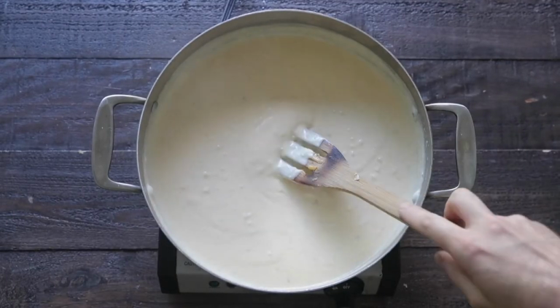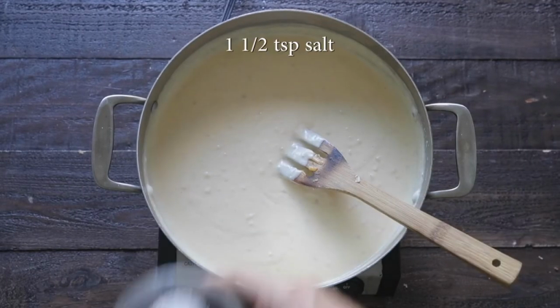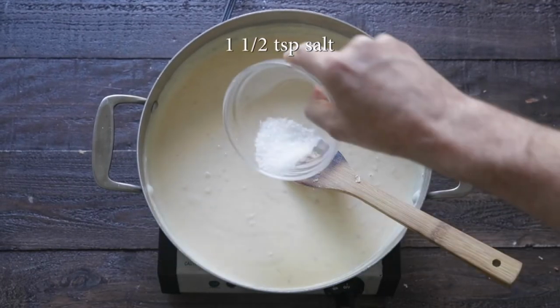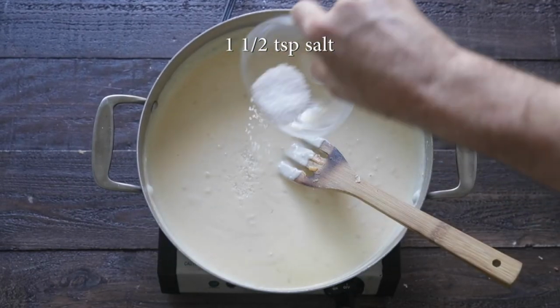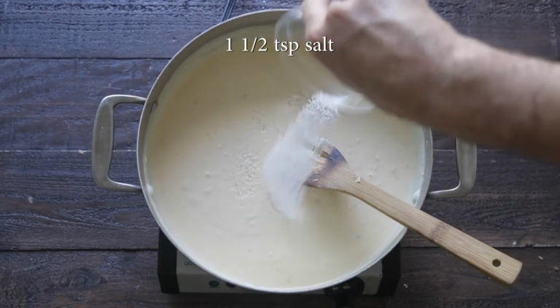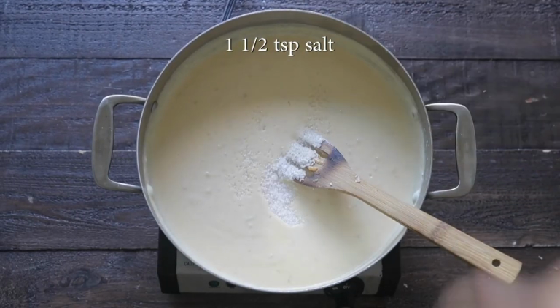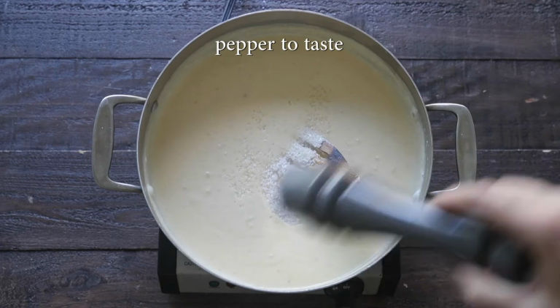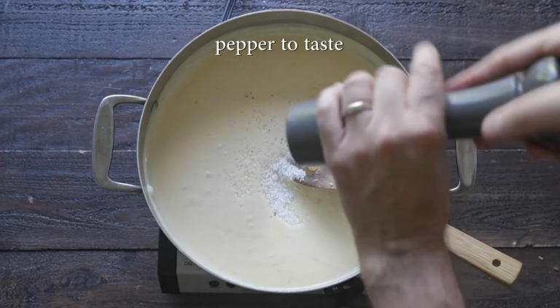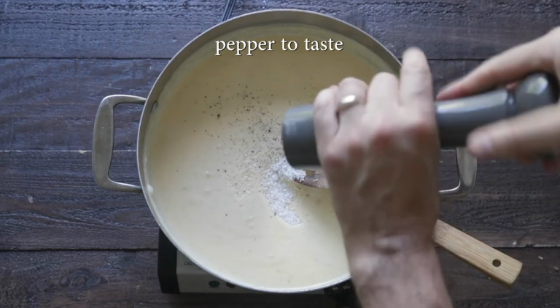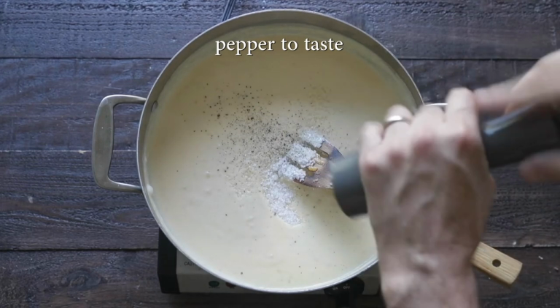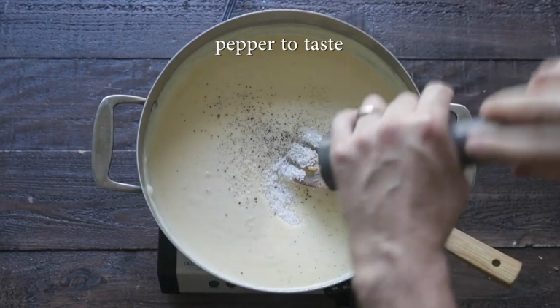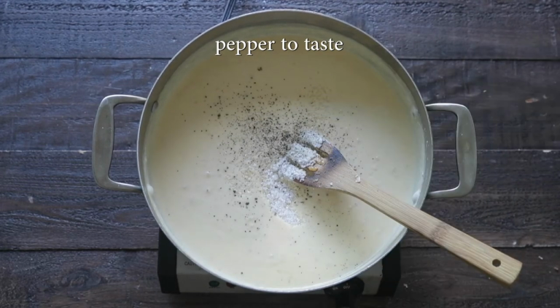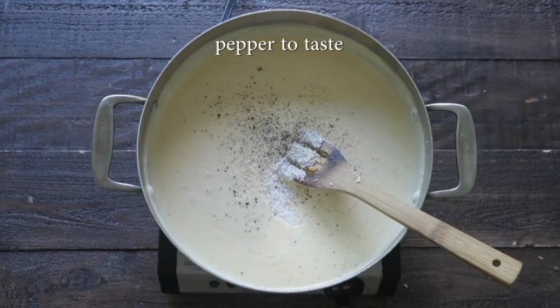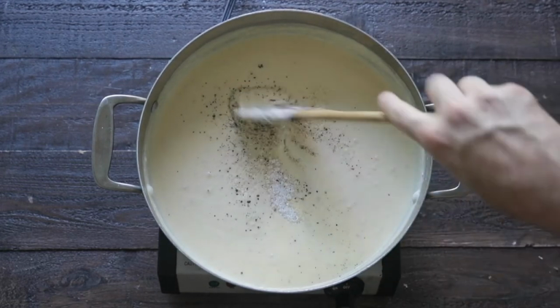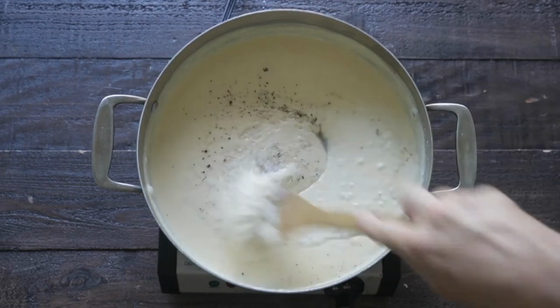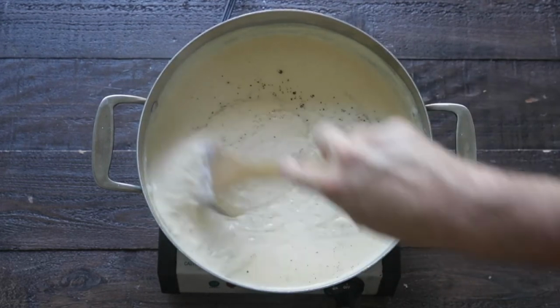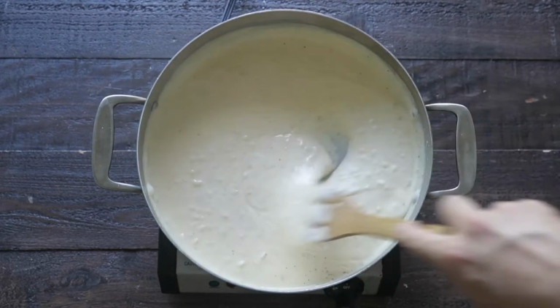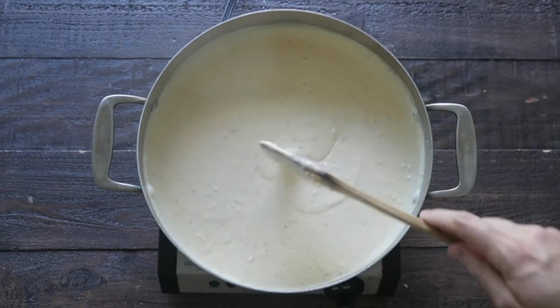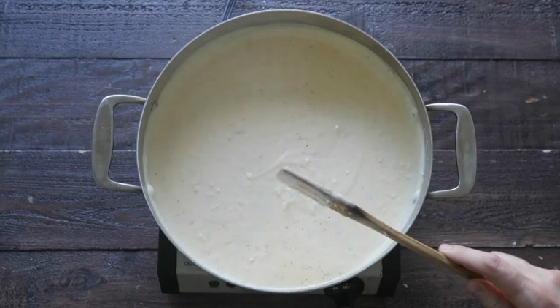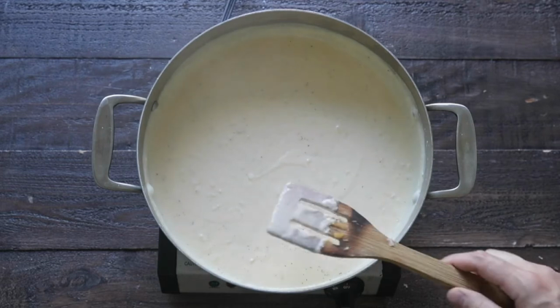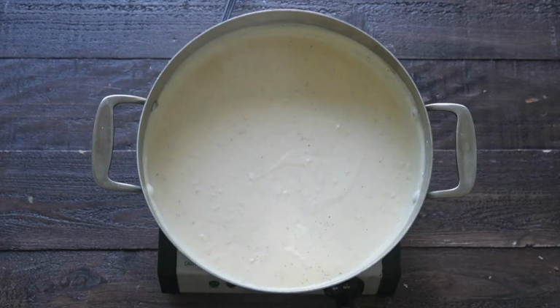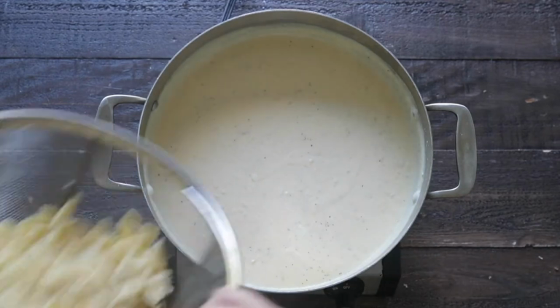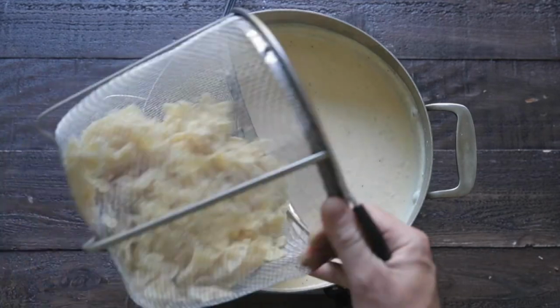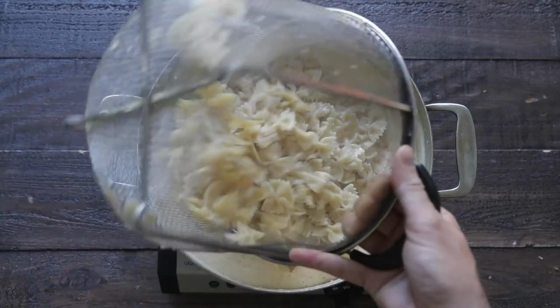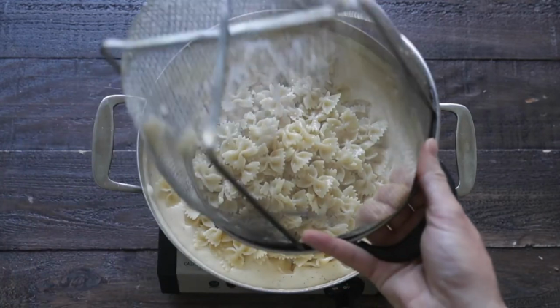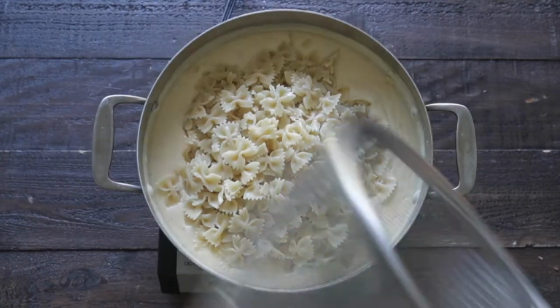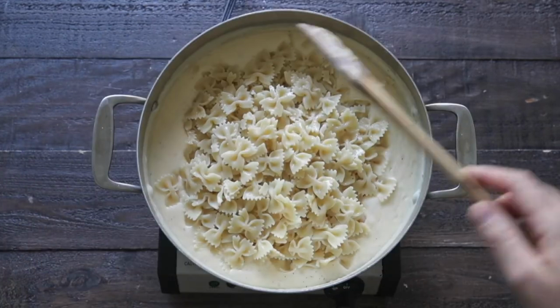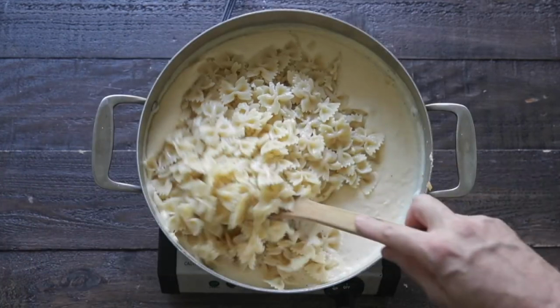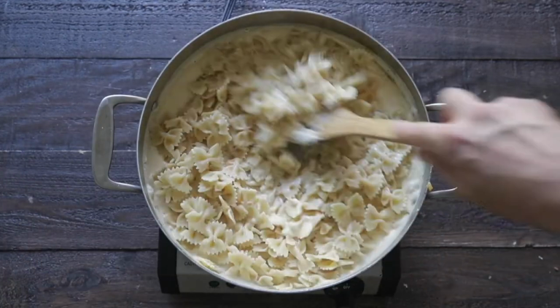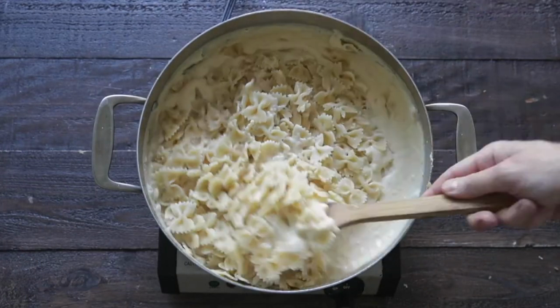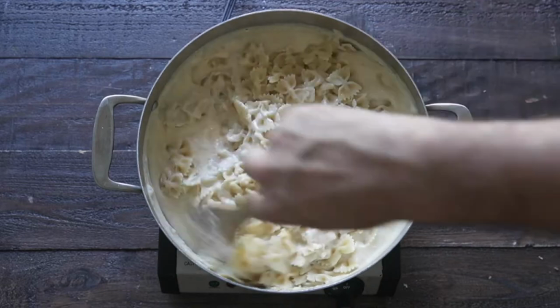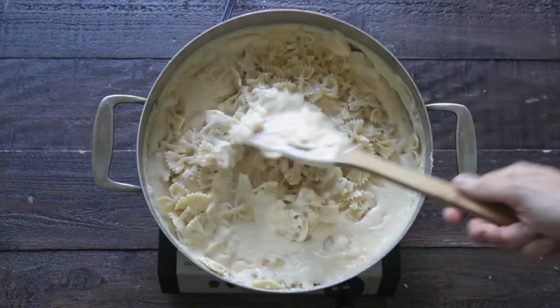Go ahead and add in some salt and fresh cracked black pepper. You could also add in some cayenne and Tabasco sauce too, if you'd like. Mix it in, and now grab those cool noodles, add them in, and mix them in until they are completely combined.